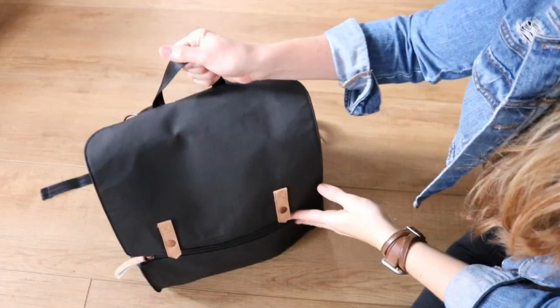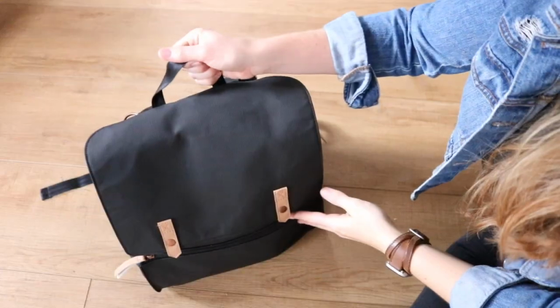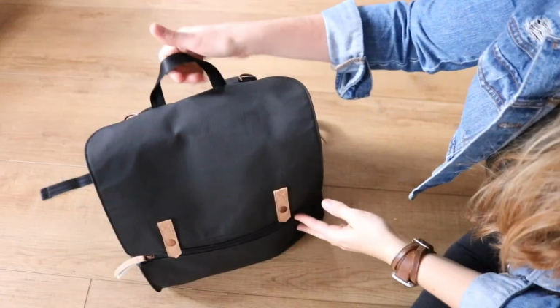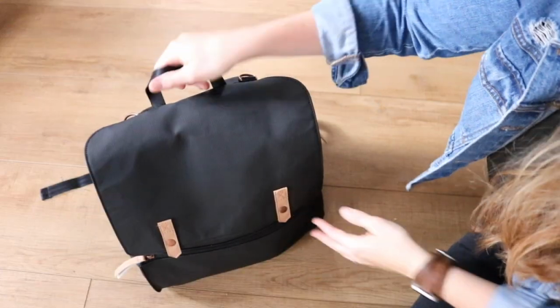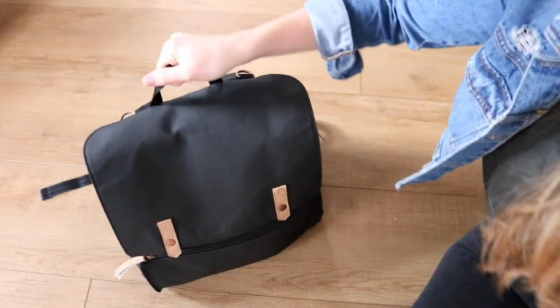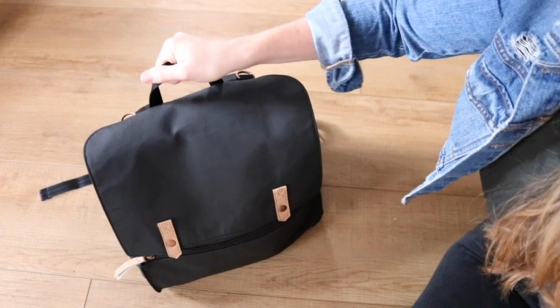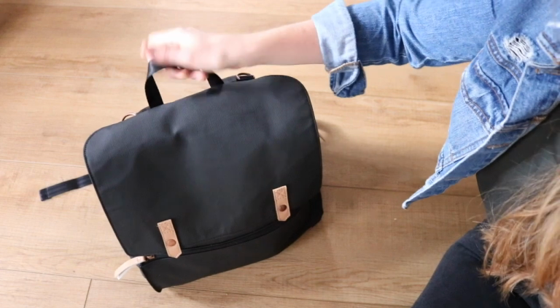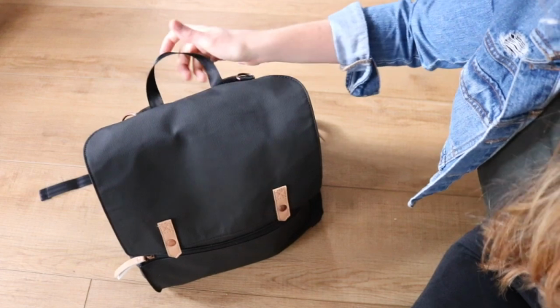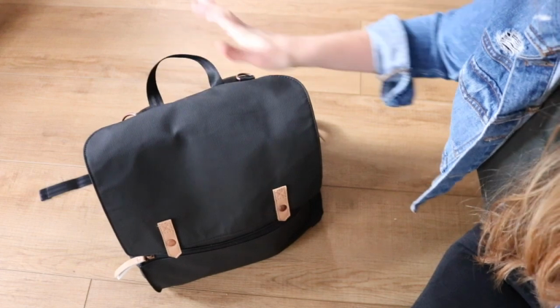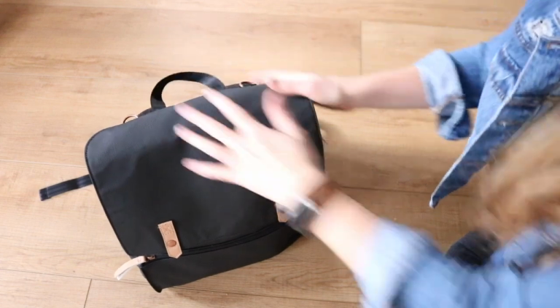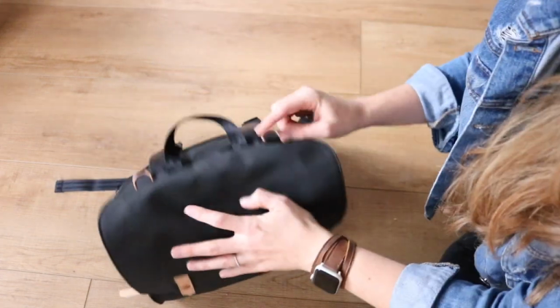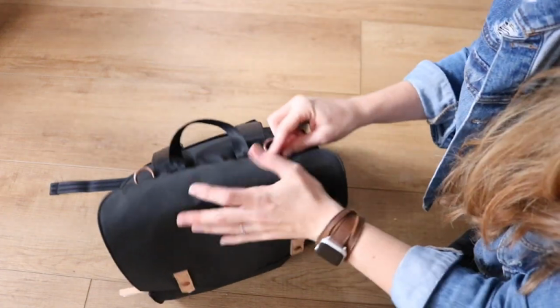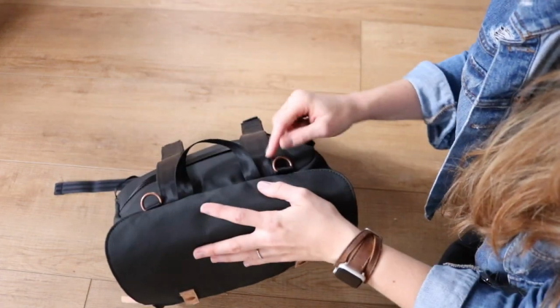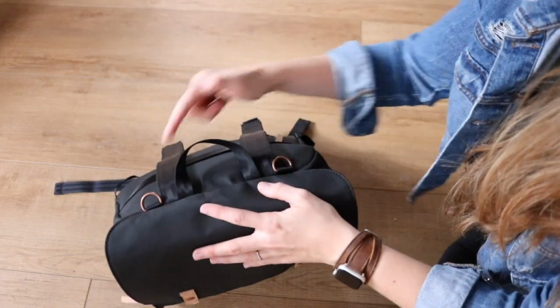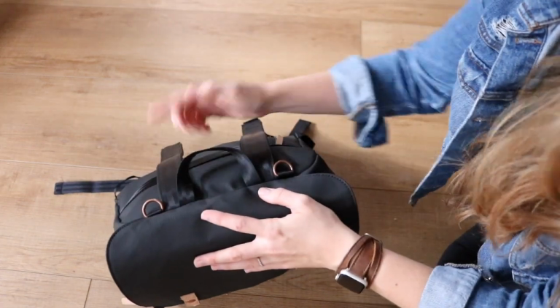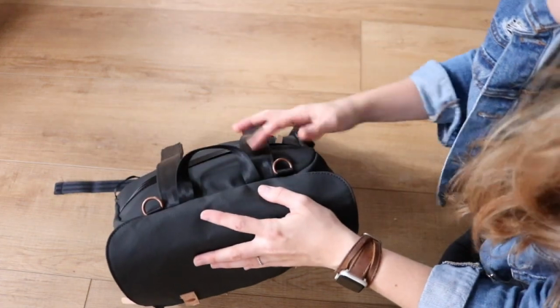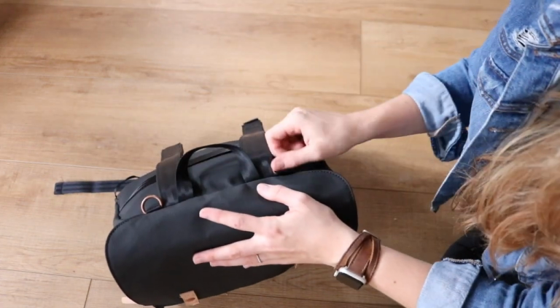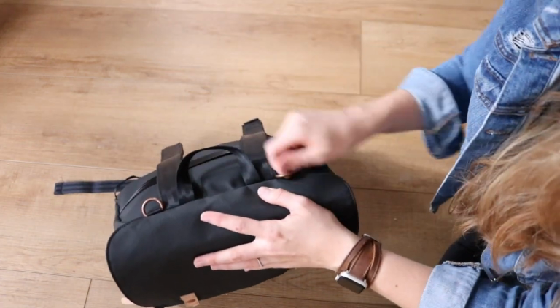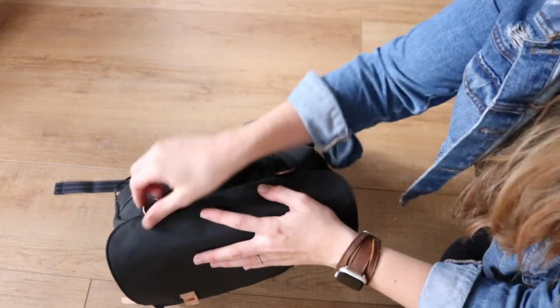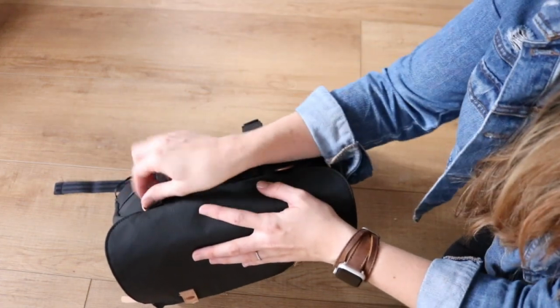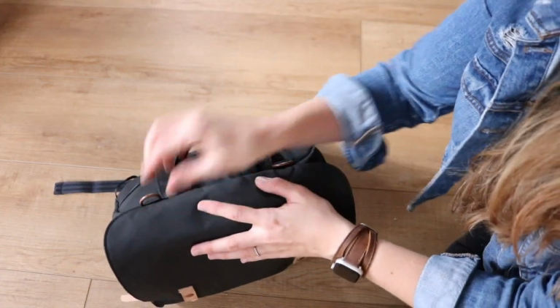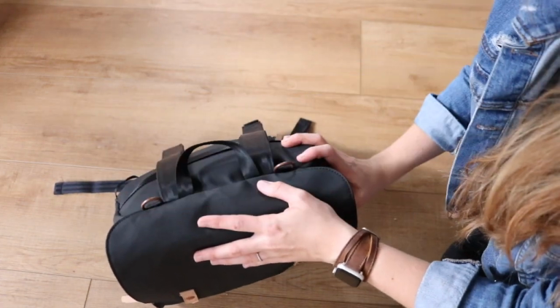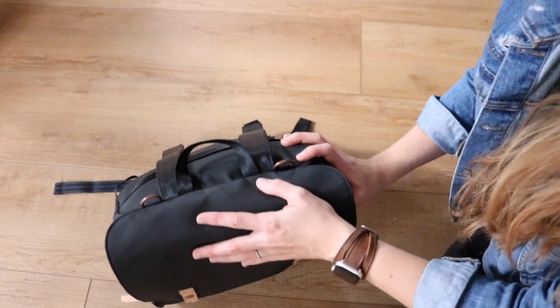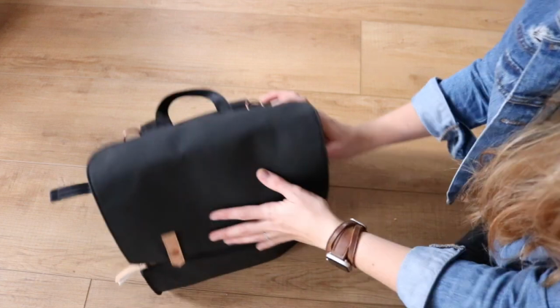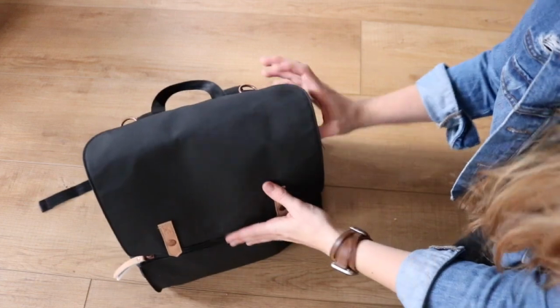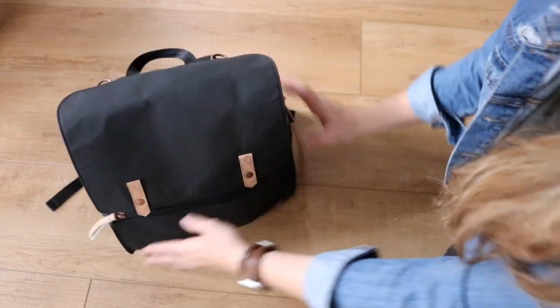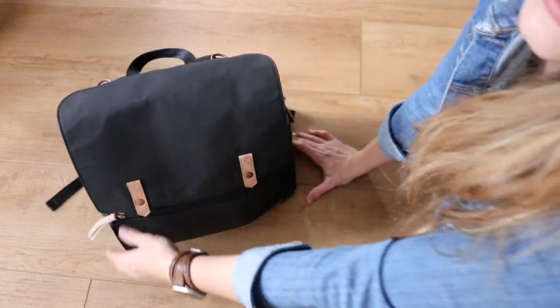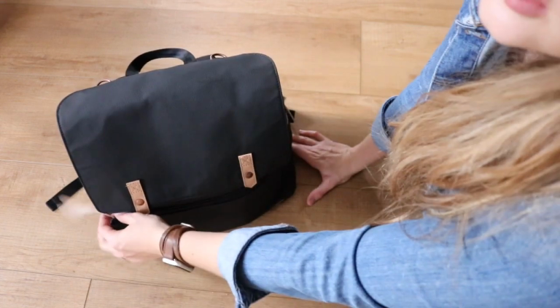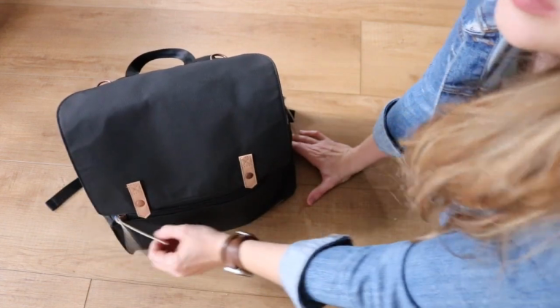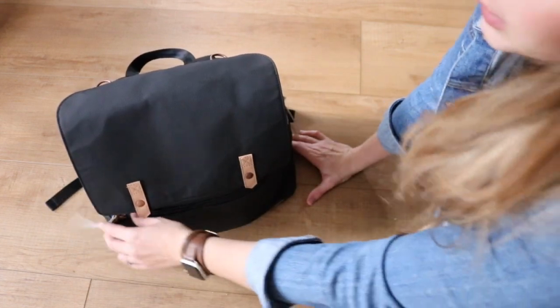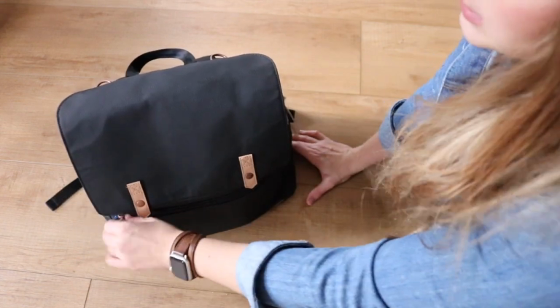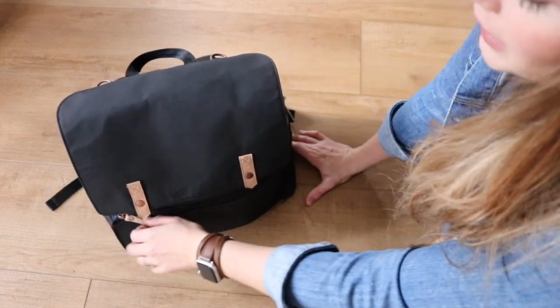As you can see, the bag has a great grab handle at the top. We have the D-rings here for you to be able to attach to your shoulder. So let's get into the pocketing on this bag.